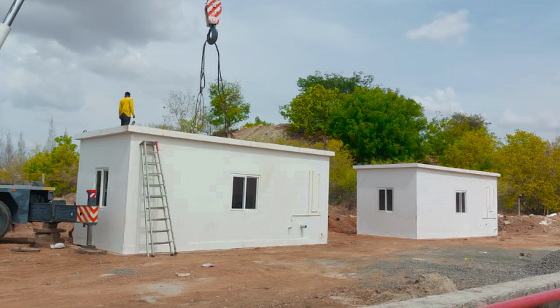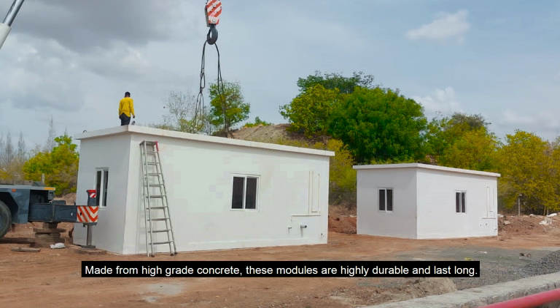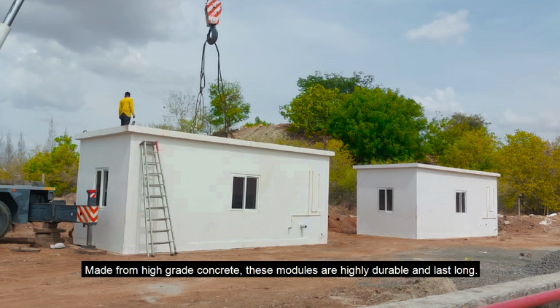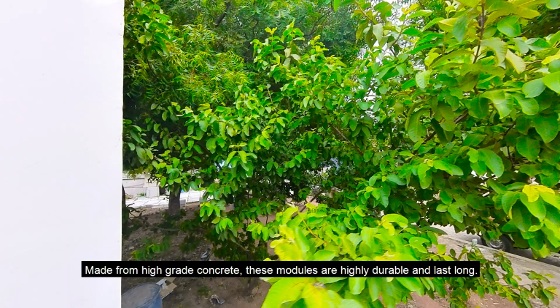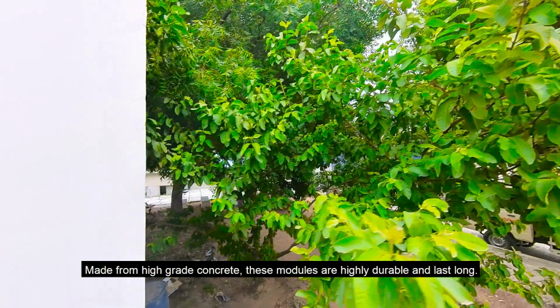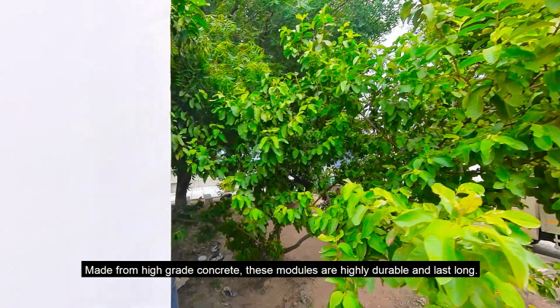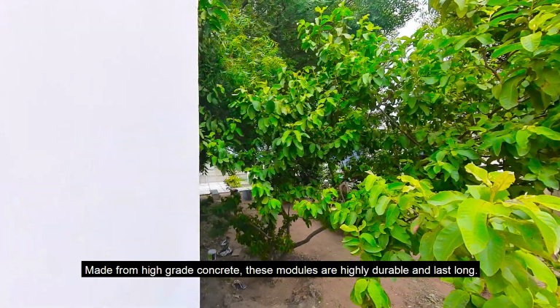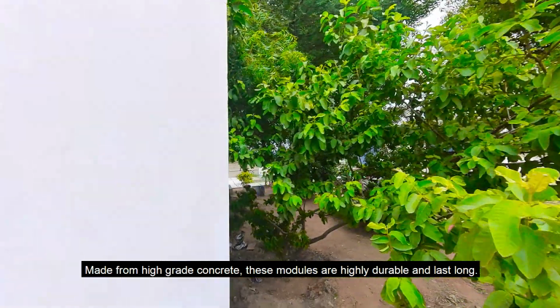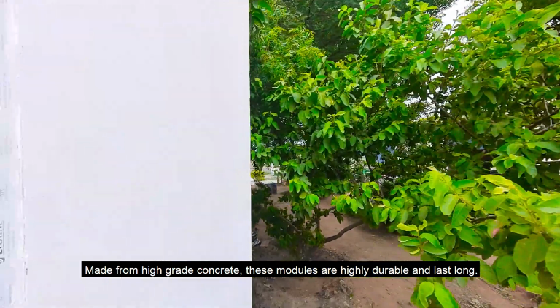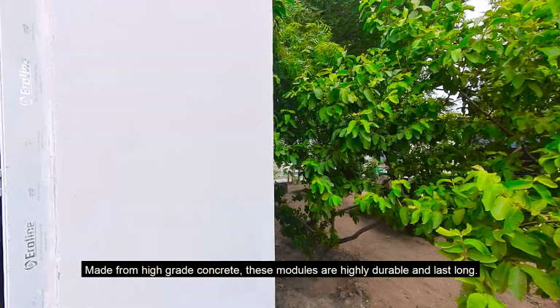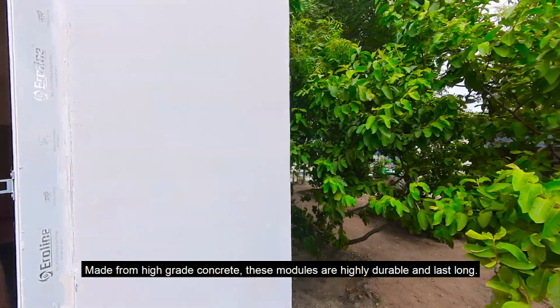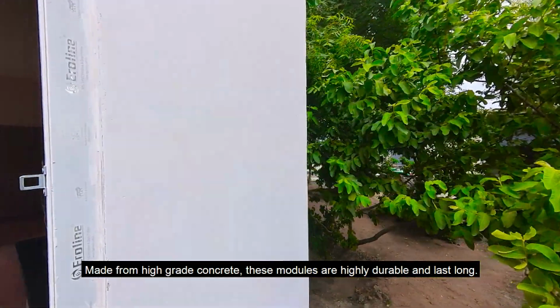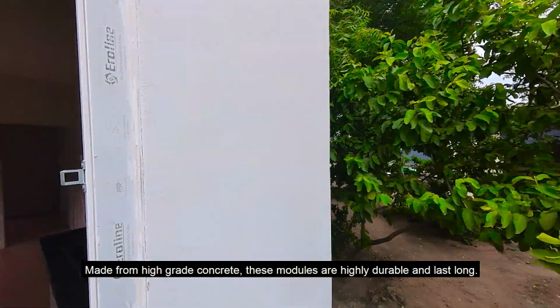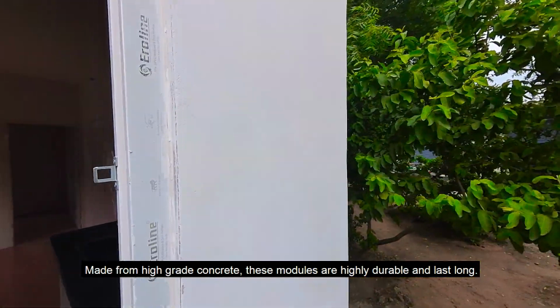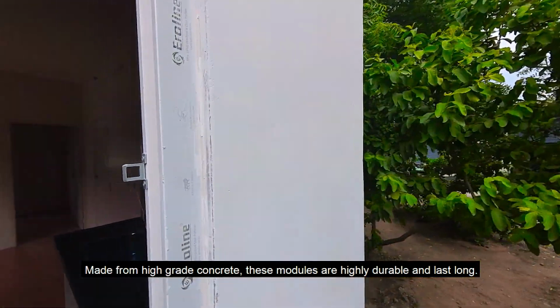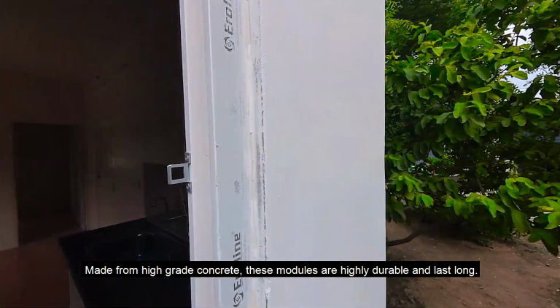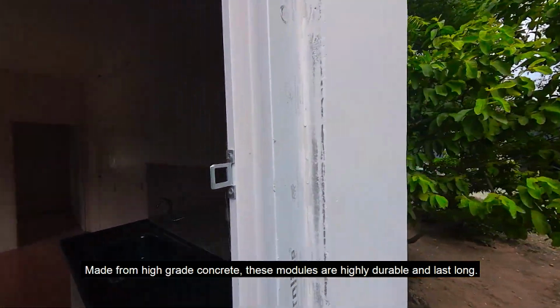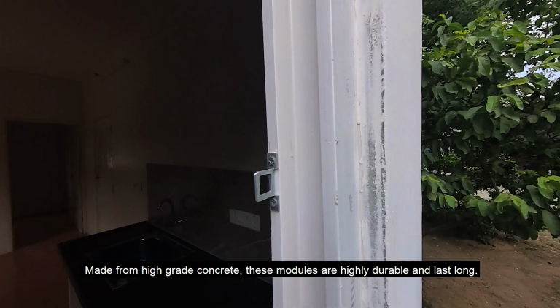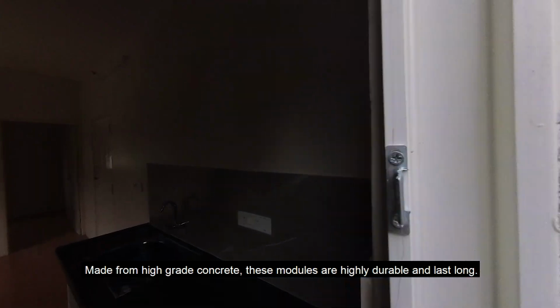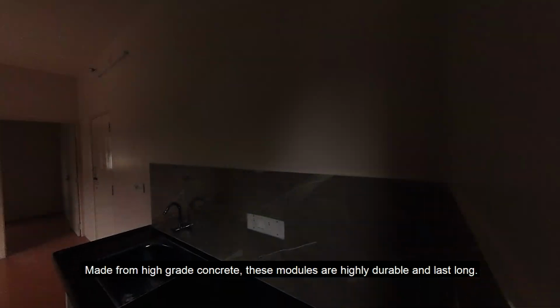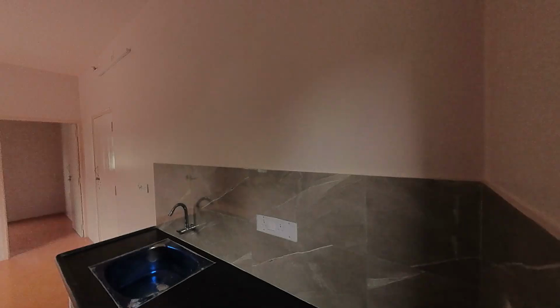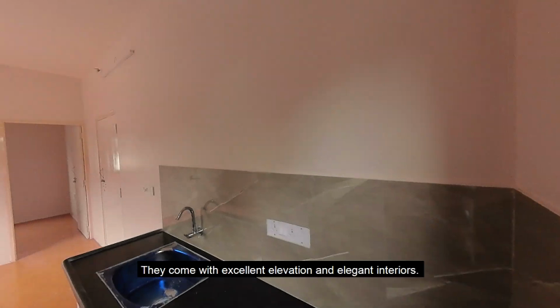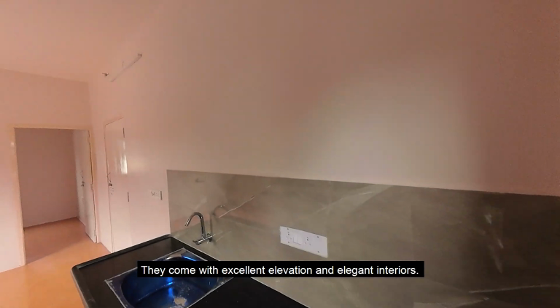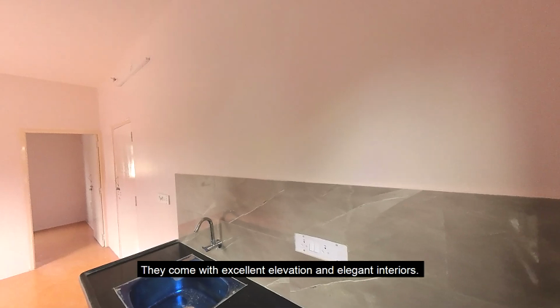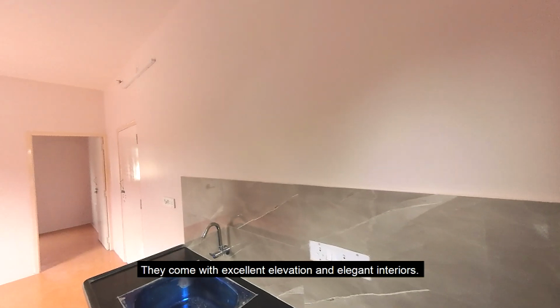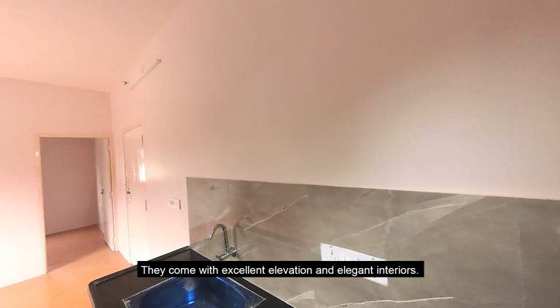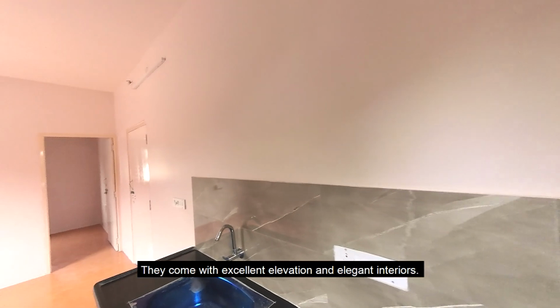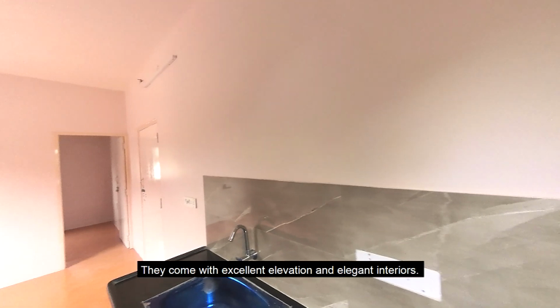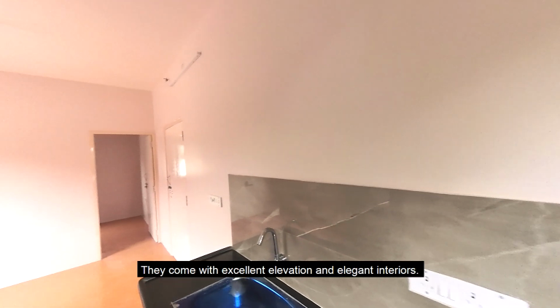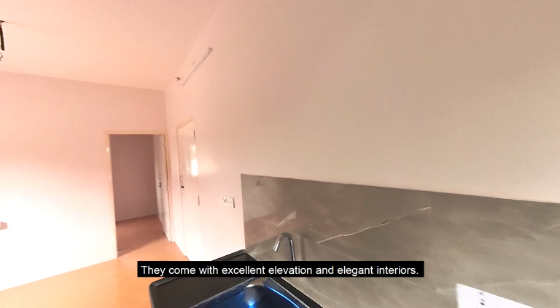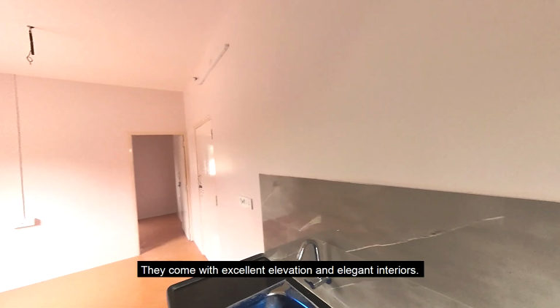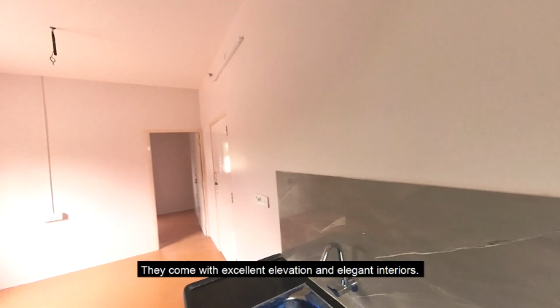Made from high-grade concrete, these modules are highly durable and last long. They come with excellent elevation and elegant interiors.